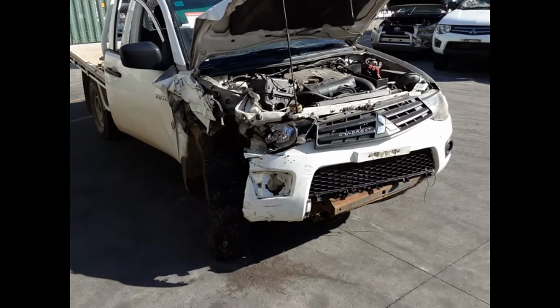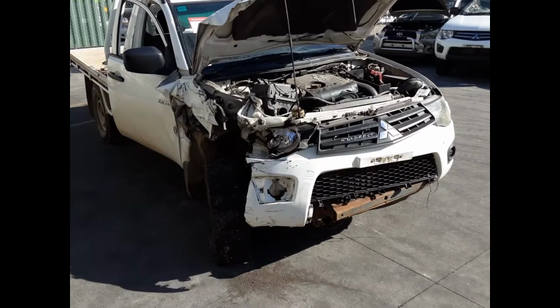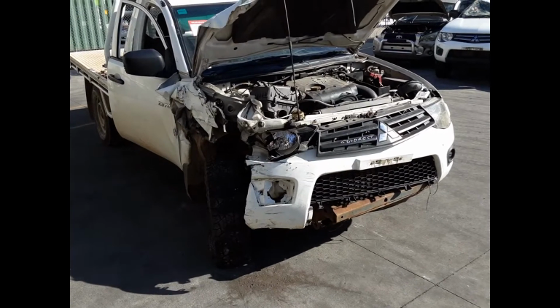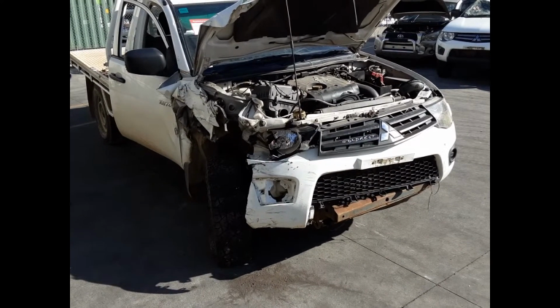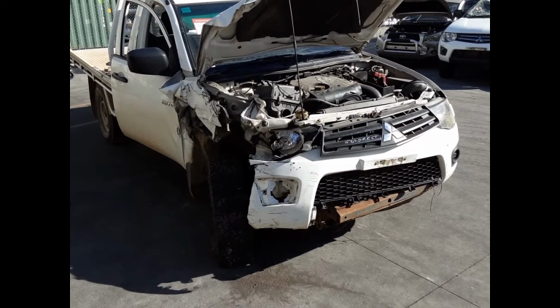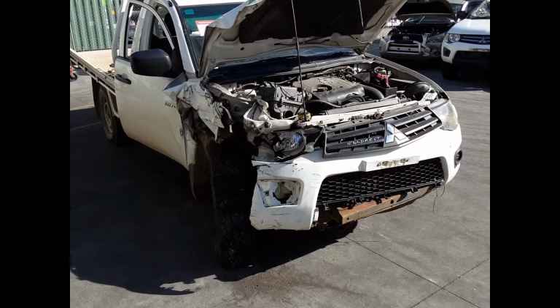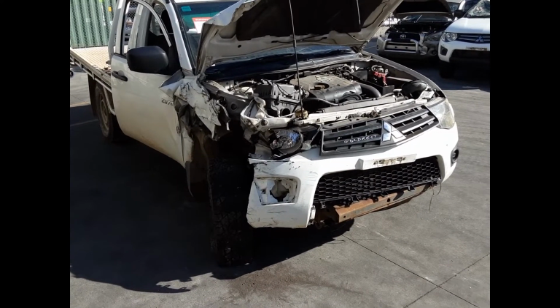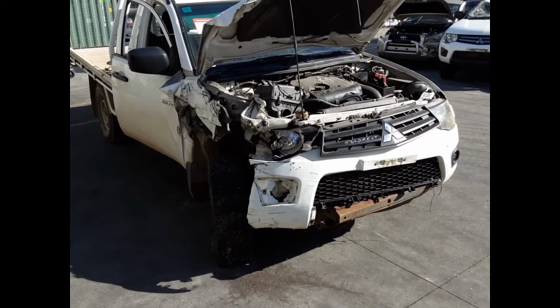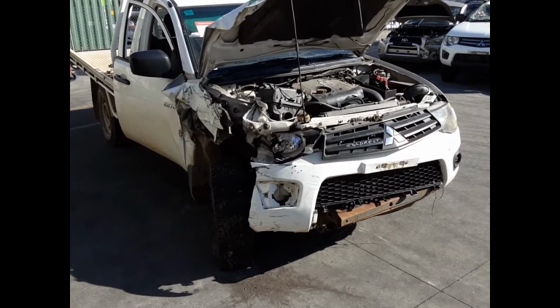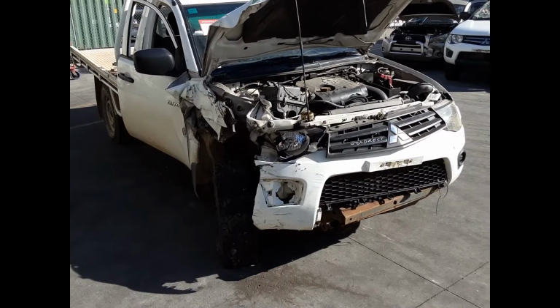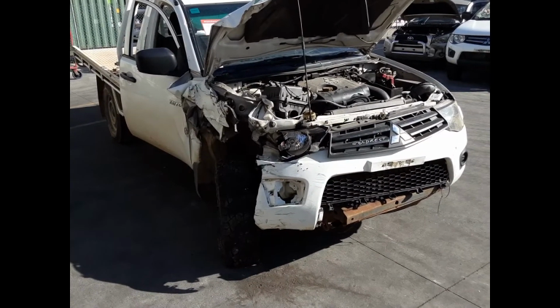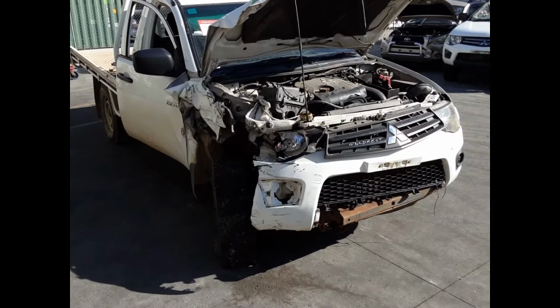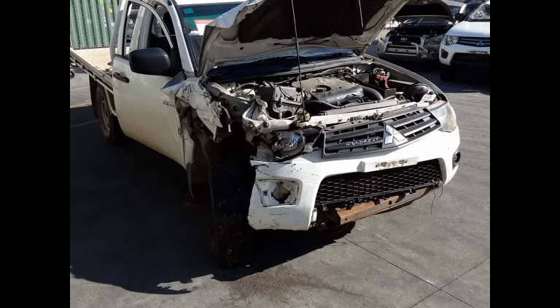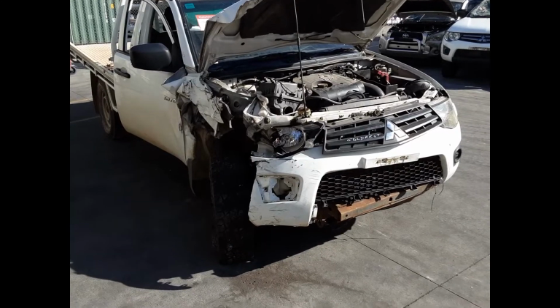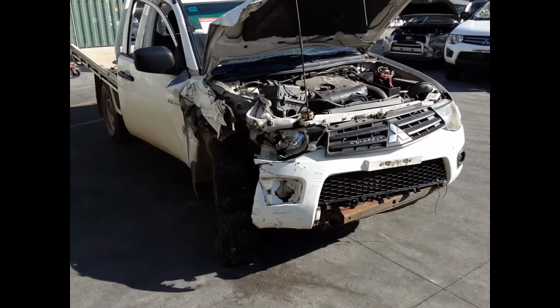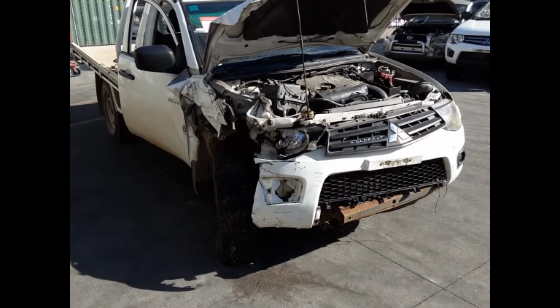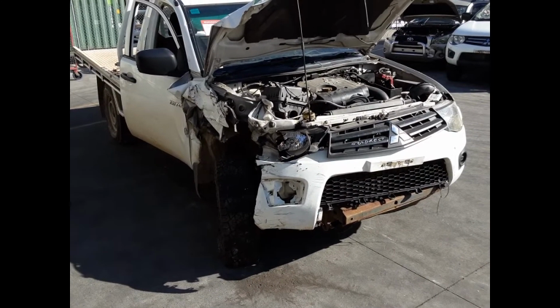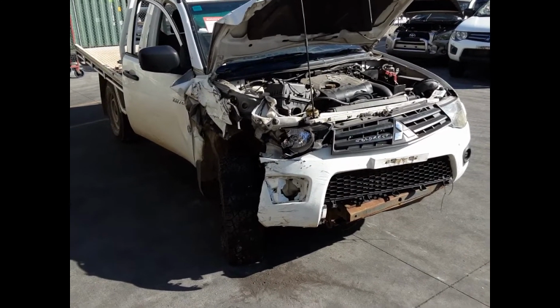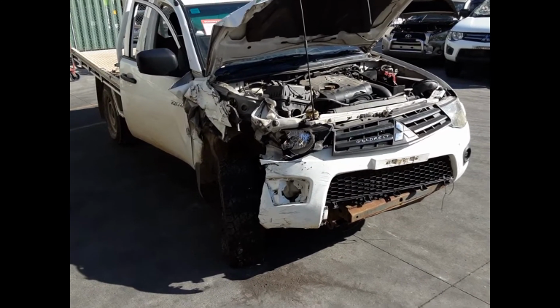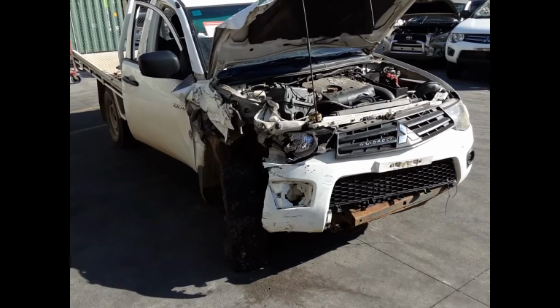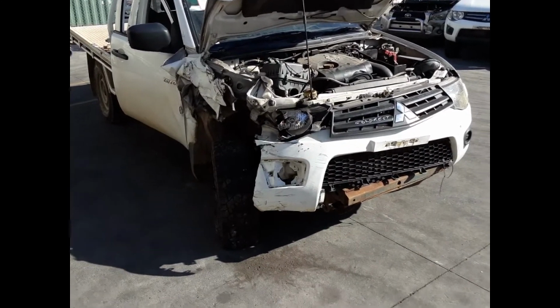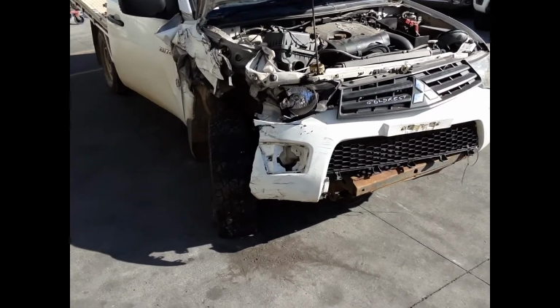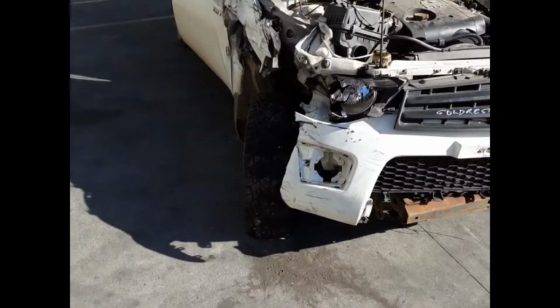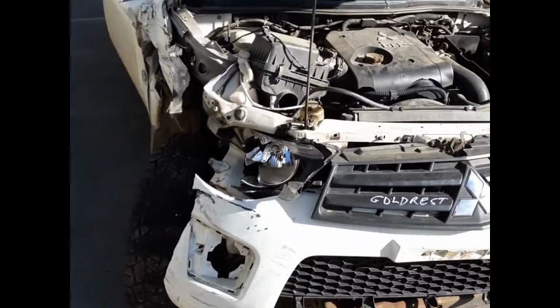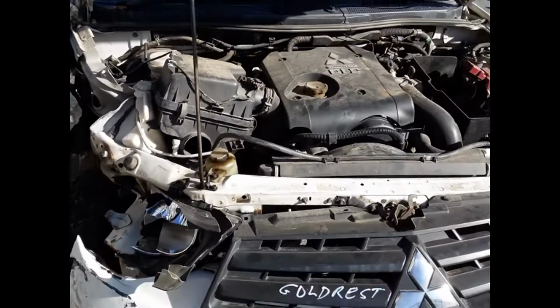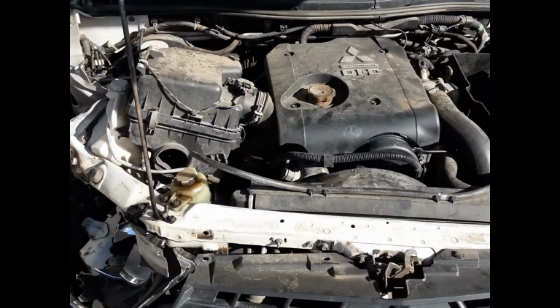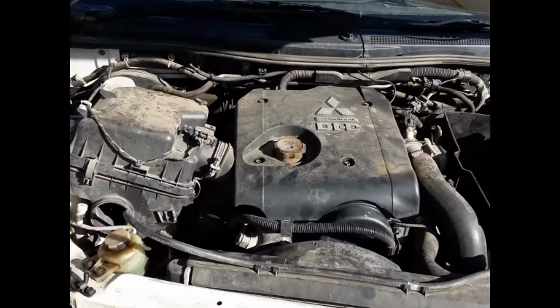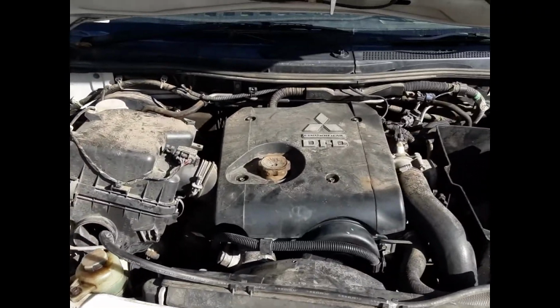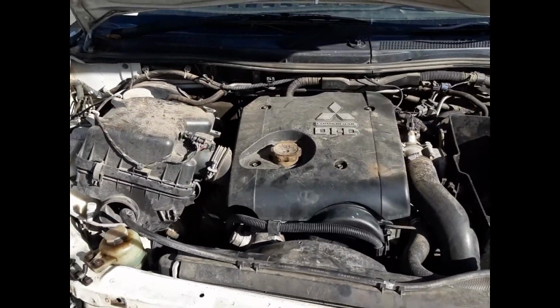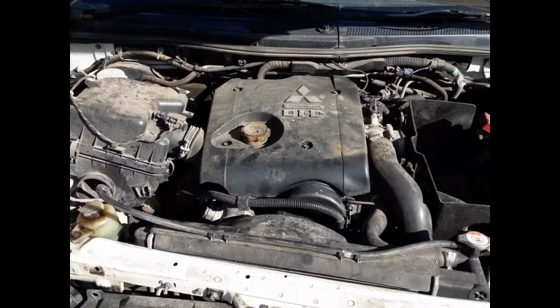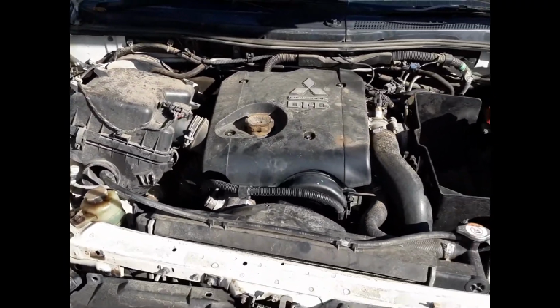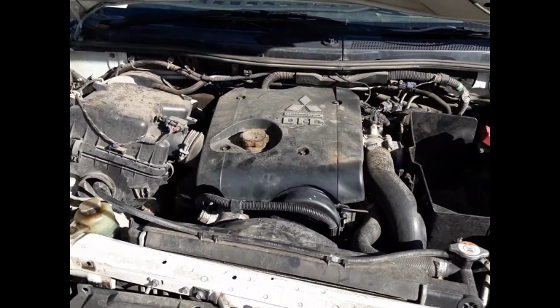The shape runs from the 8th month 2009 through to the 4th month 2015. It has a 4D56 2.5 litre 4-cylinder turbo diesel engine backed by a 5-speed manual rear-wheel drive transmission.